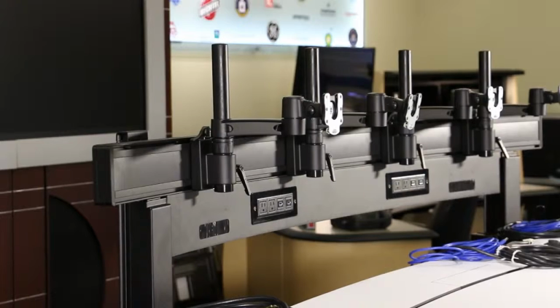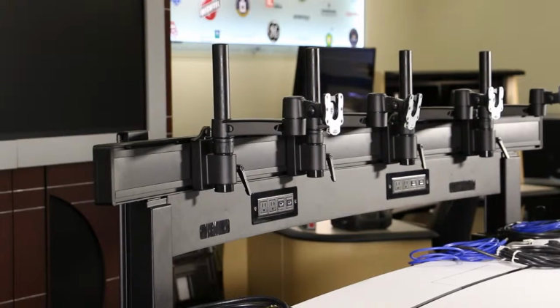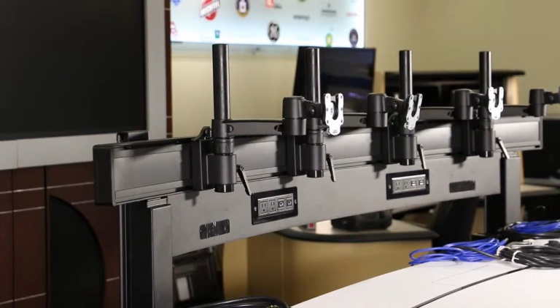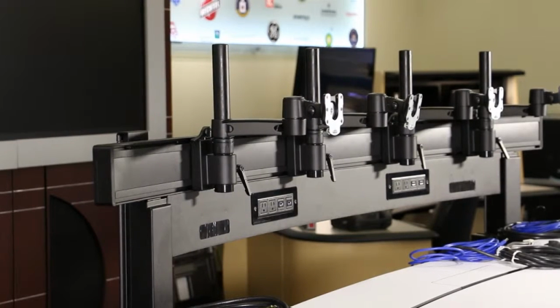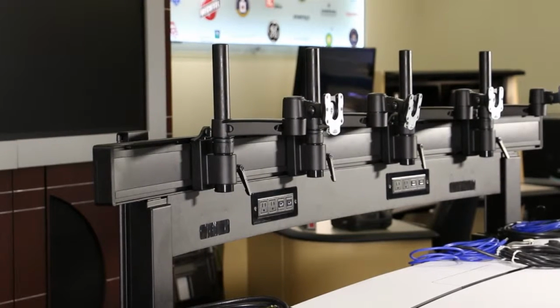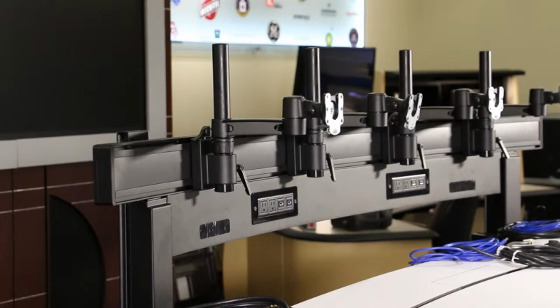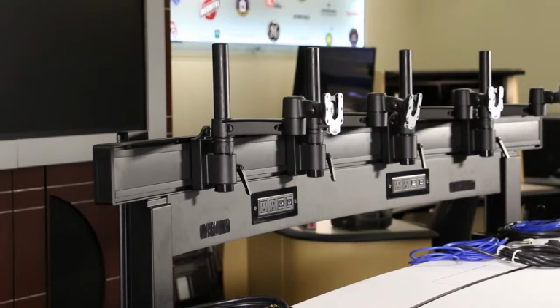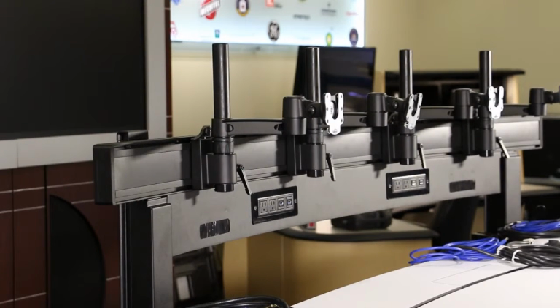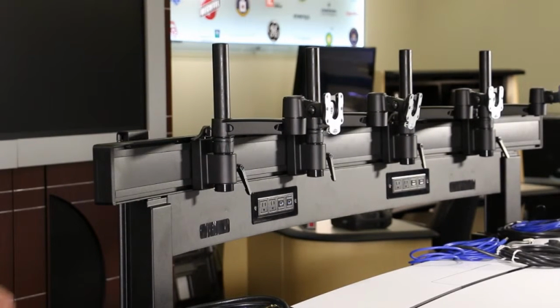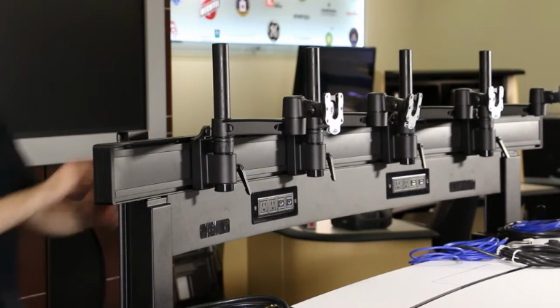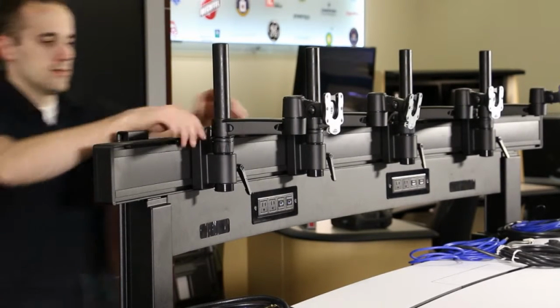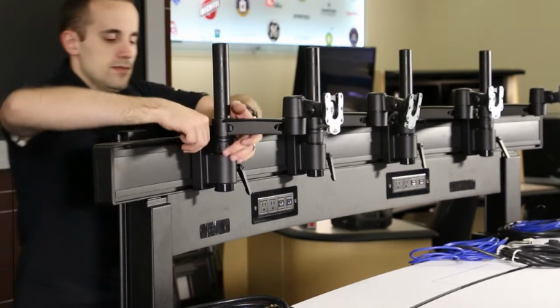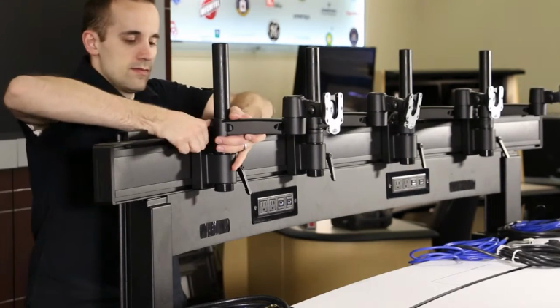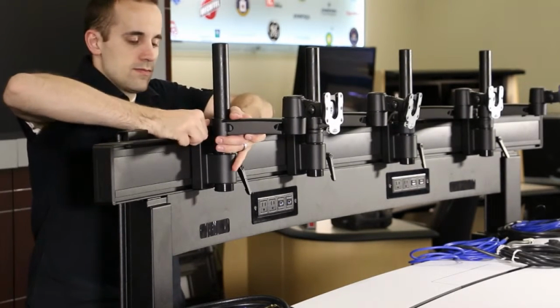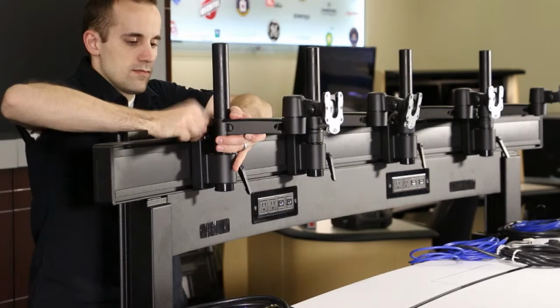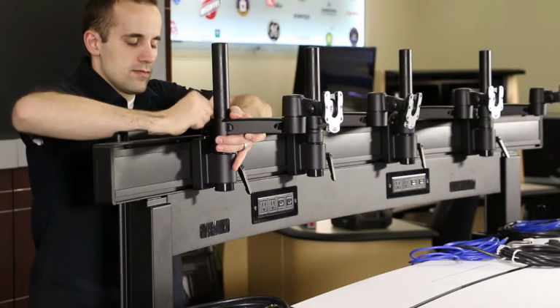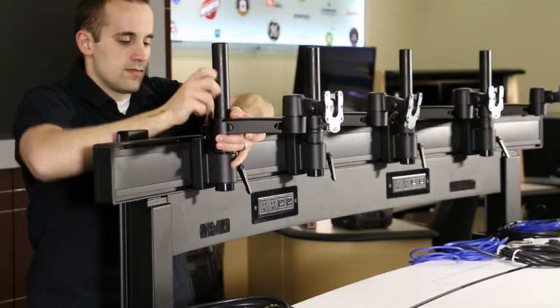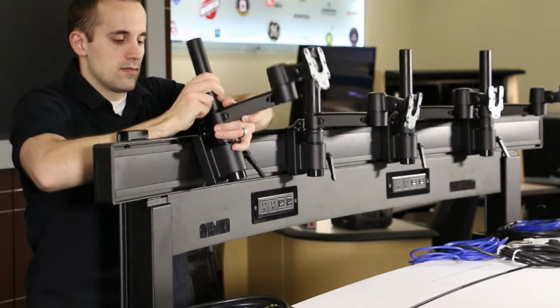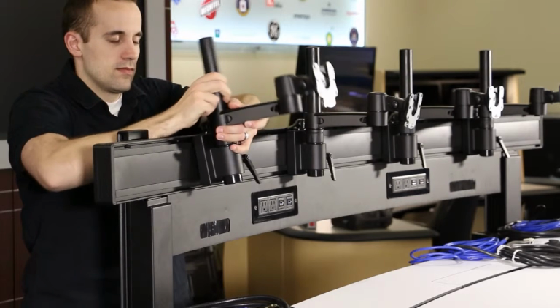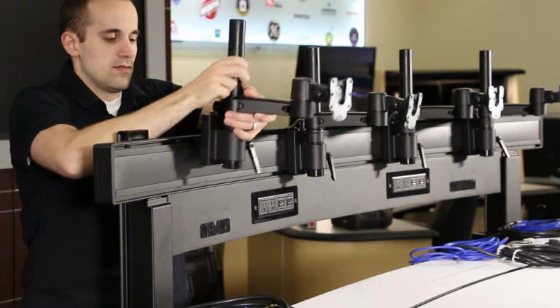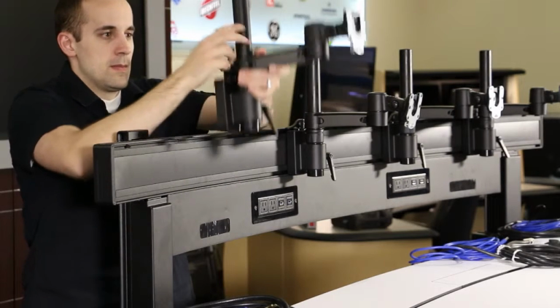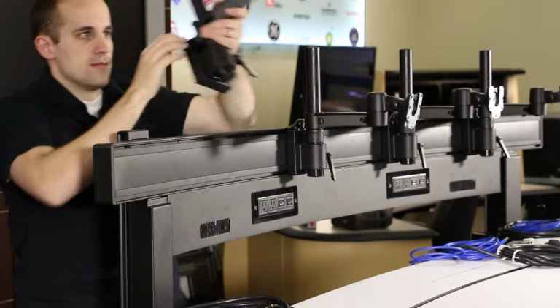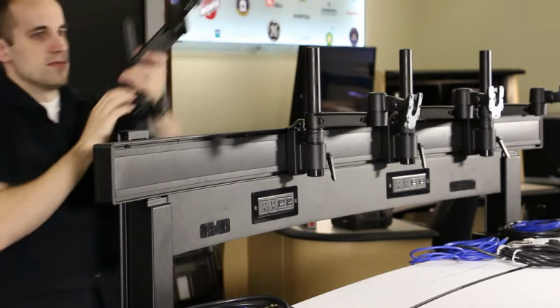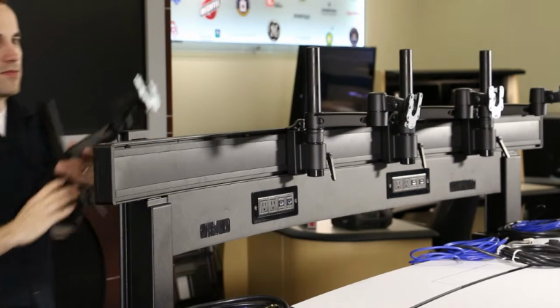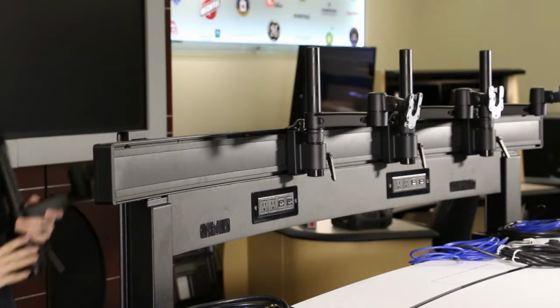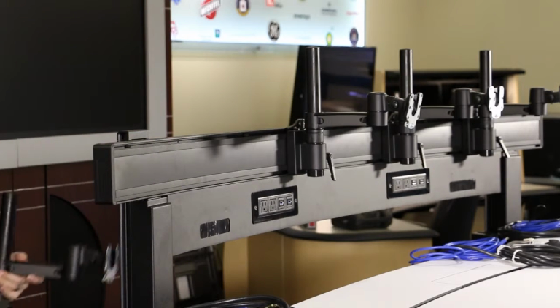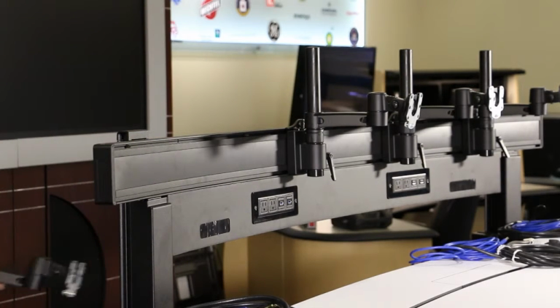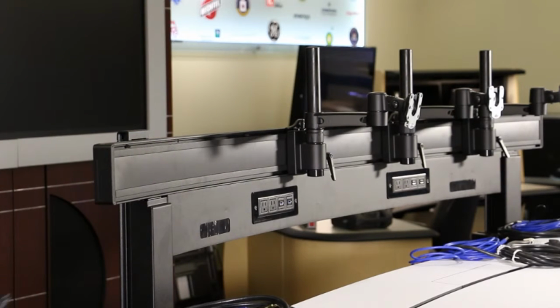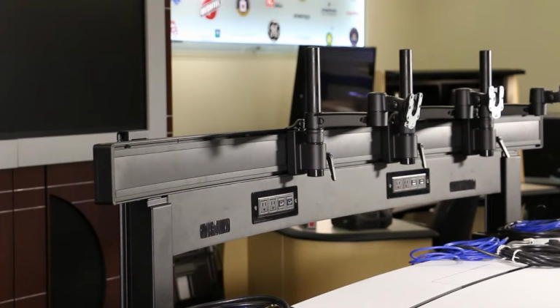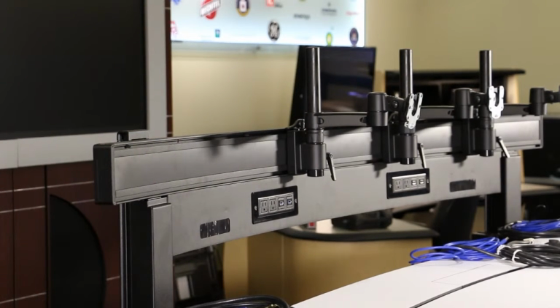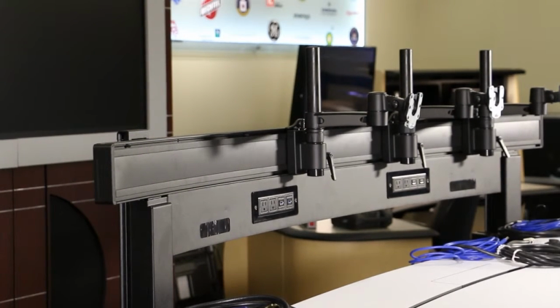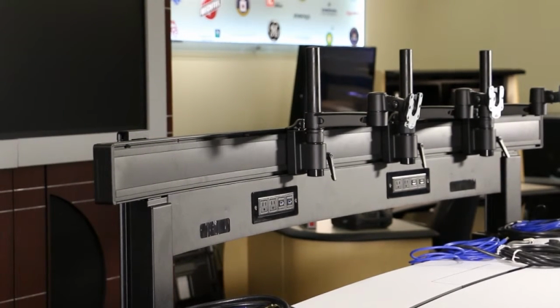Unlock and remove the slide mounts from the slat rail. On the top of each slide mount, lift the lever. Tilt the bottom of the slide mount away from the slat rail, and then remove the slide mount from the slat rail.